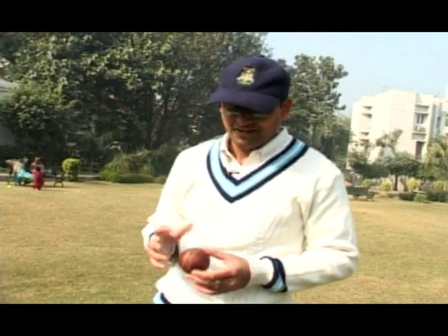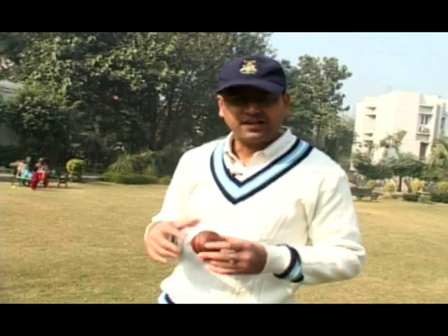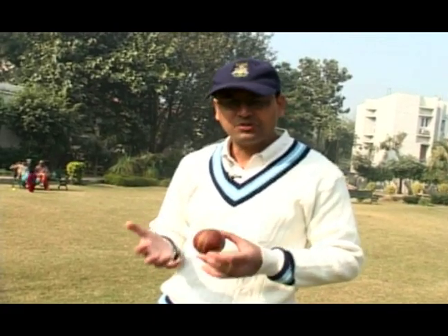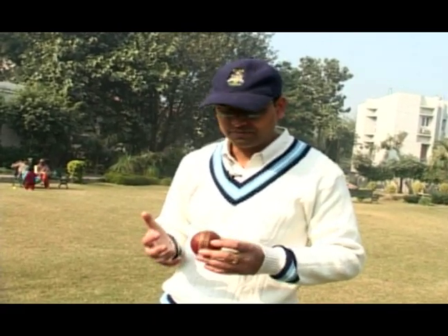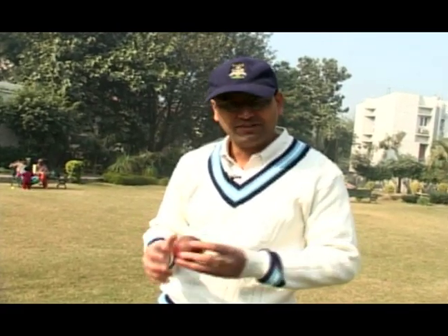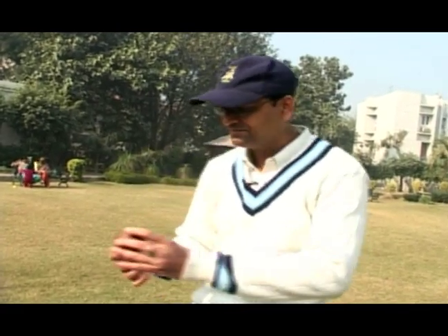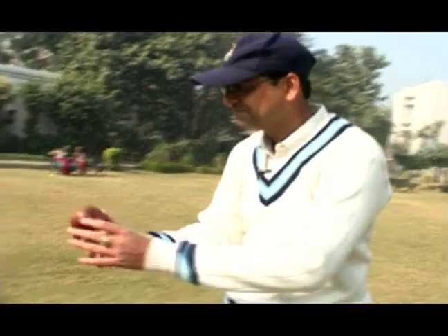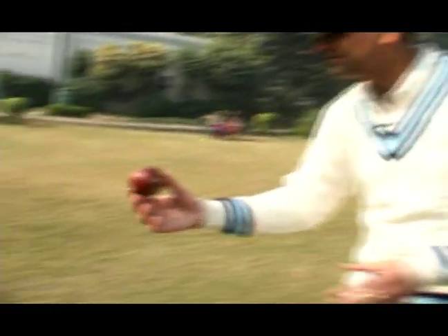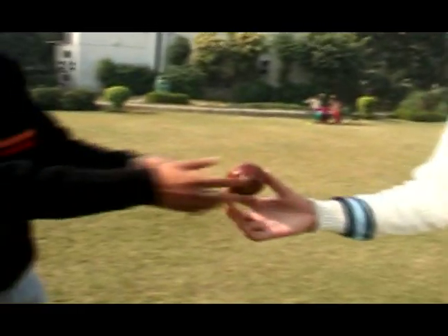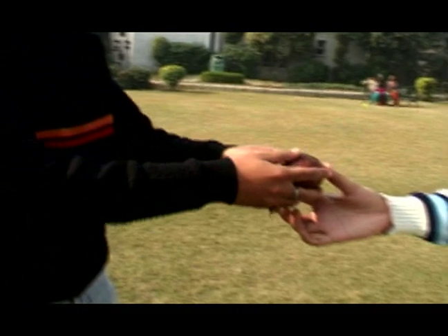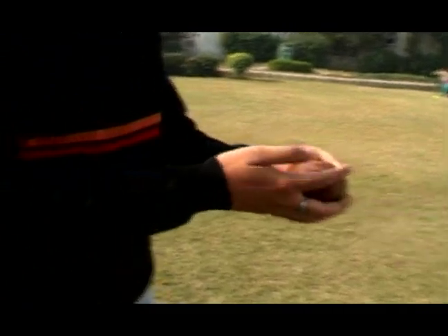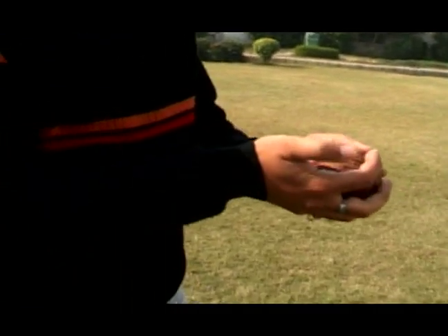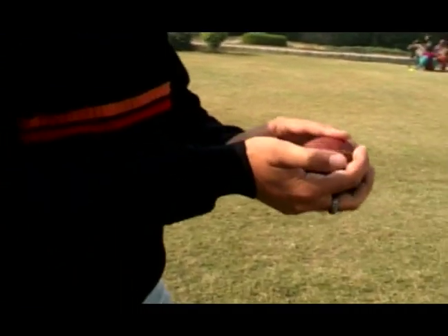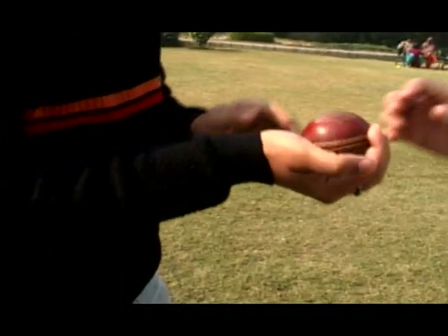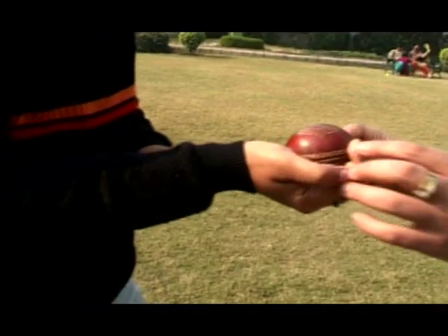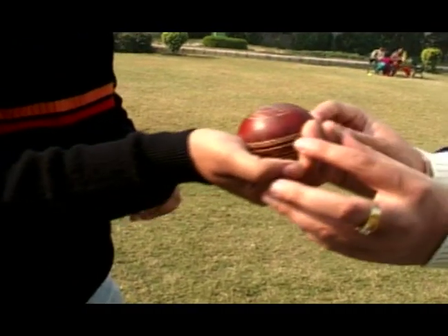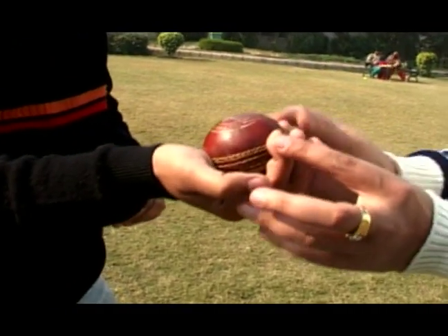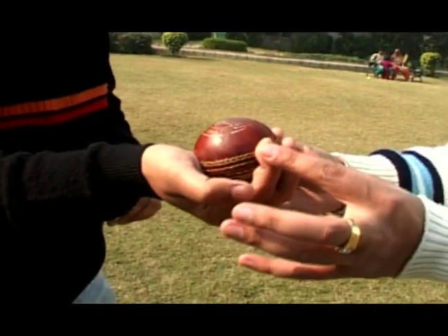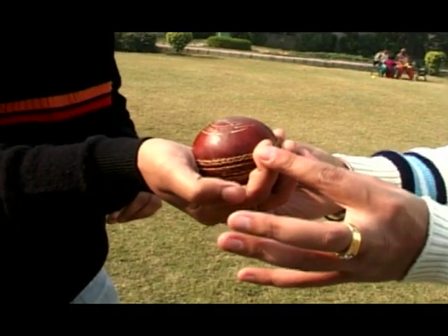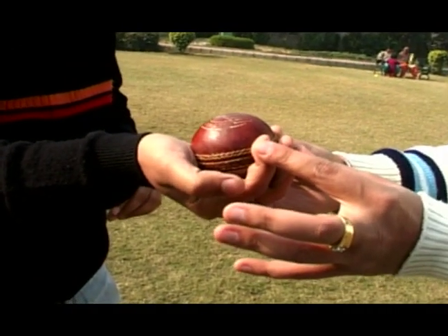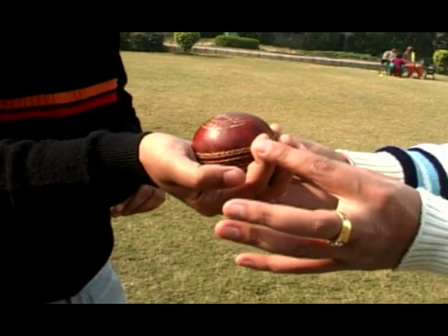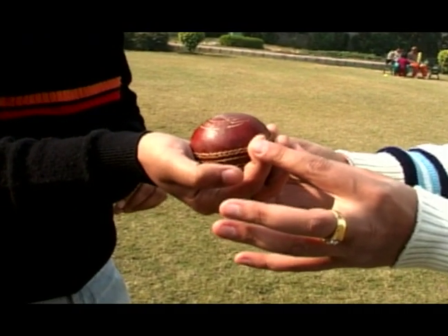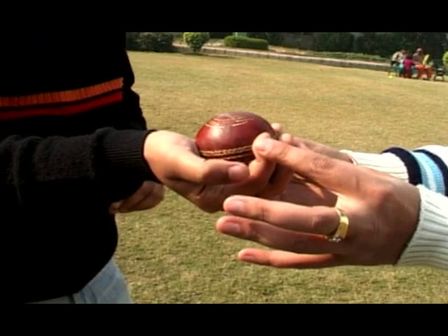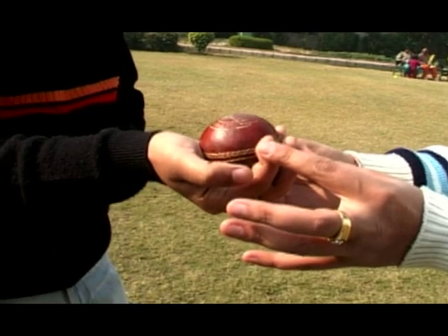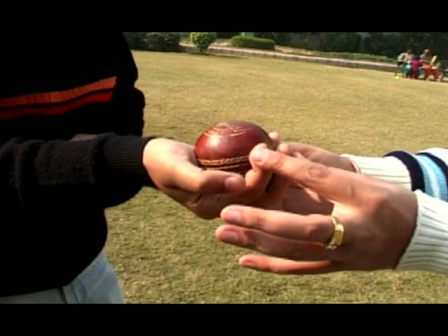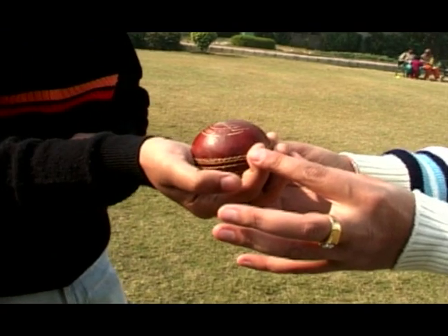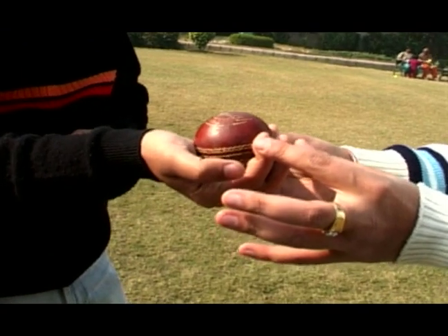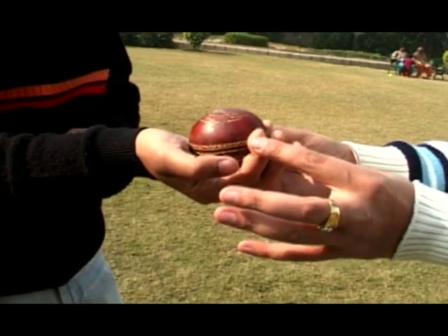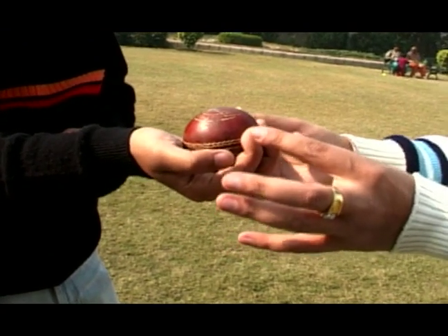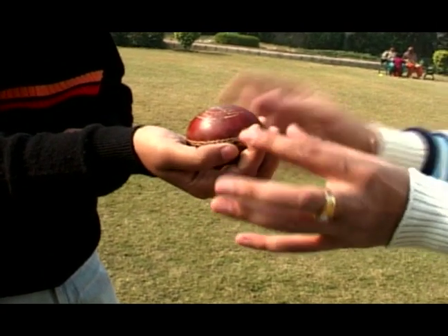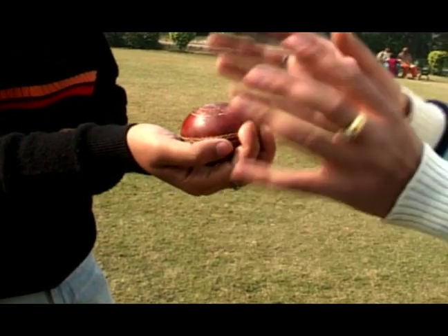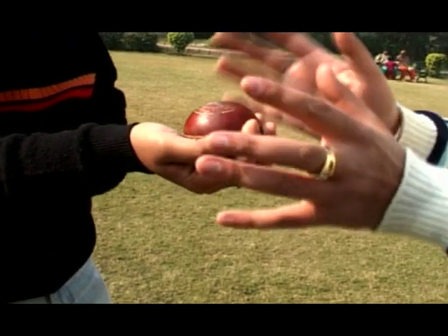Let me tell you how to hold this ball. You would generally keep your fingers like this. This helps in spinning the ball — or rather, it's more like a reverse spin.